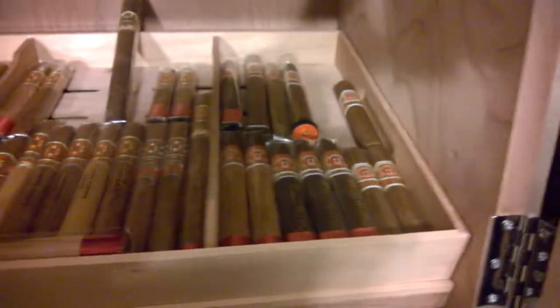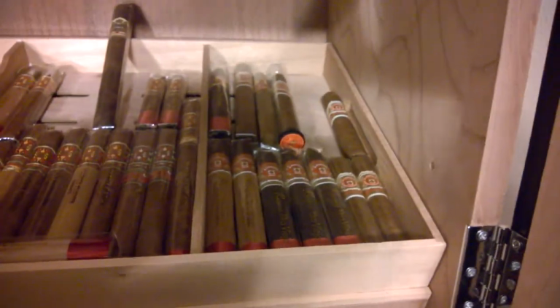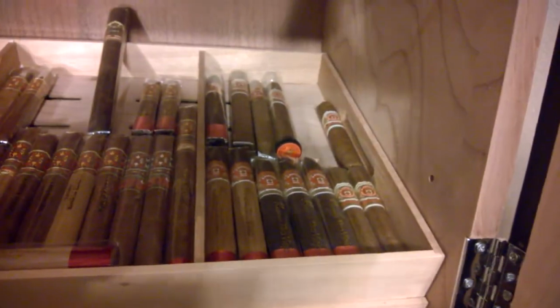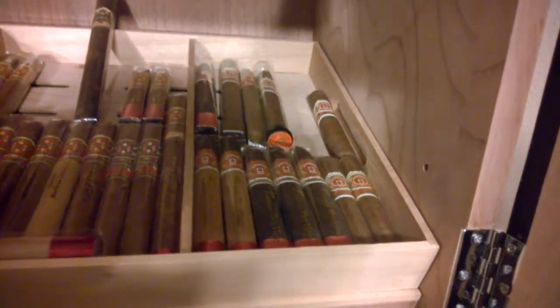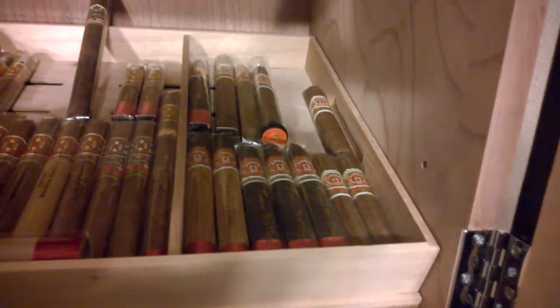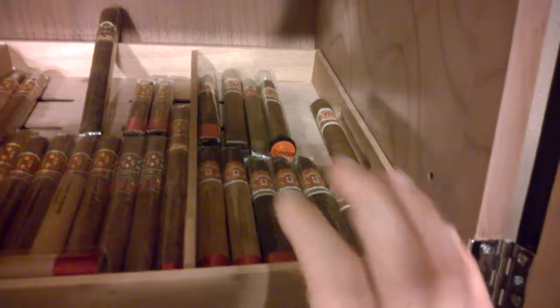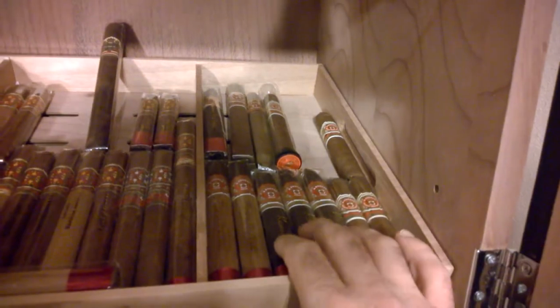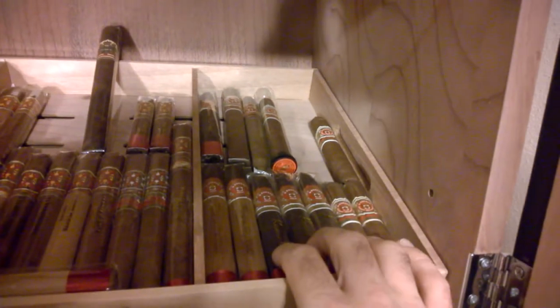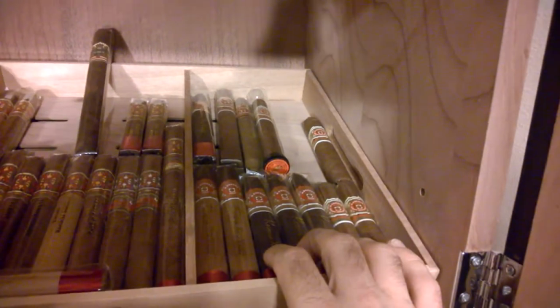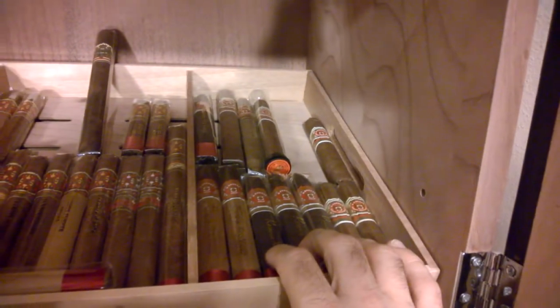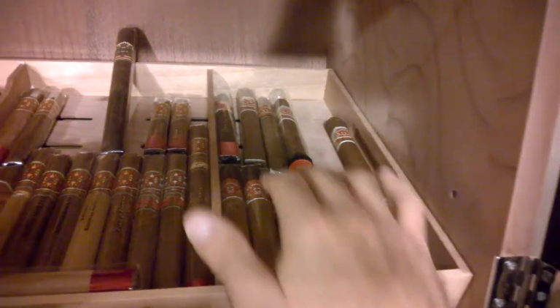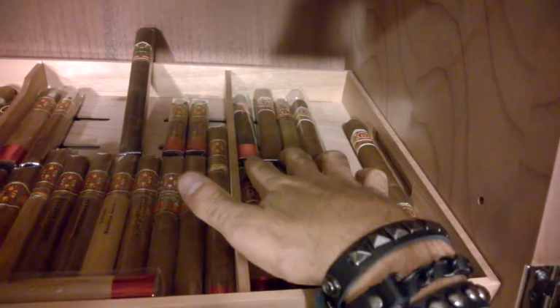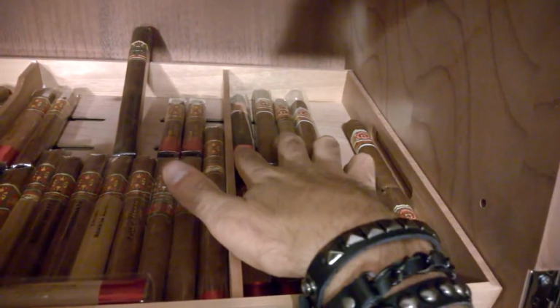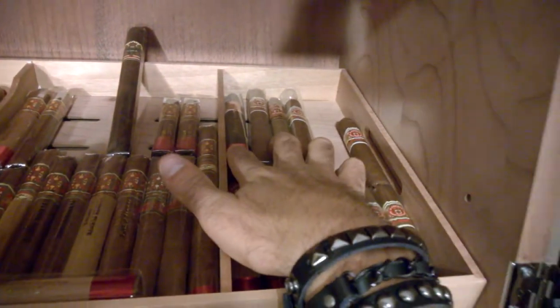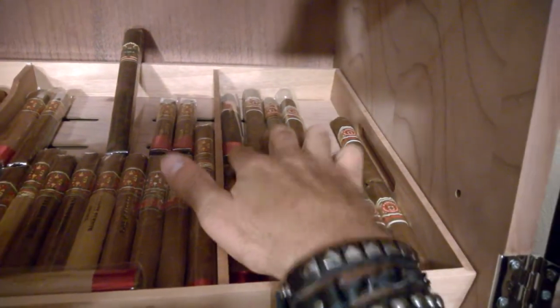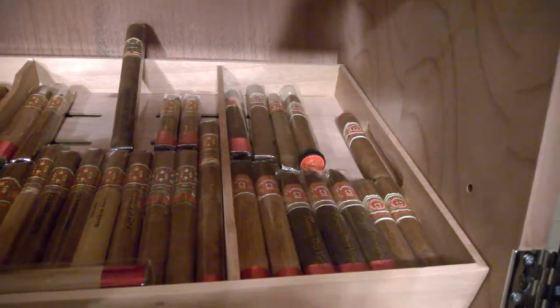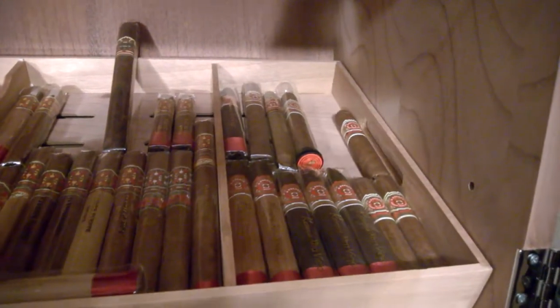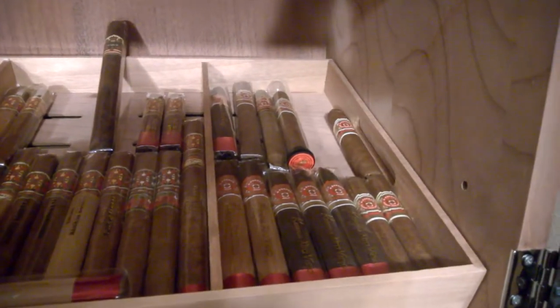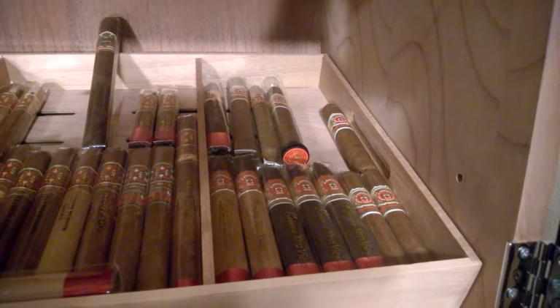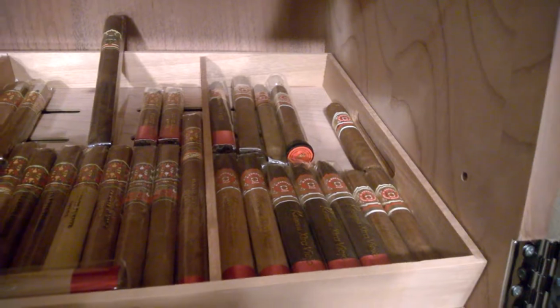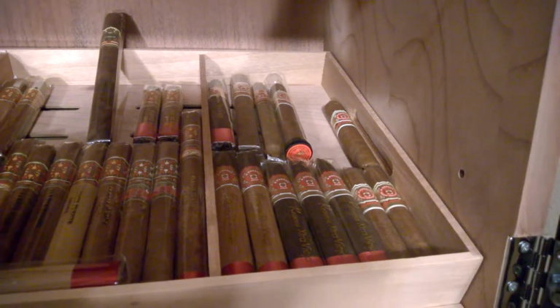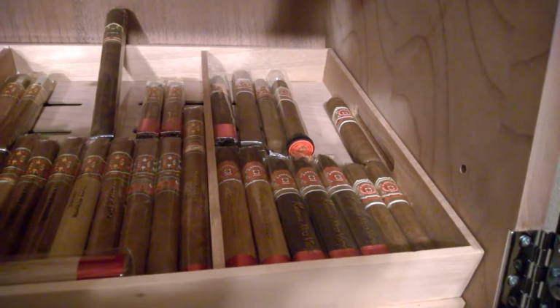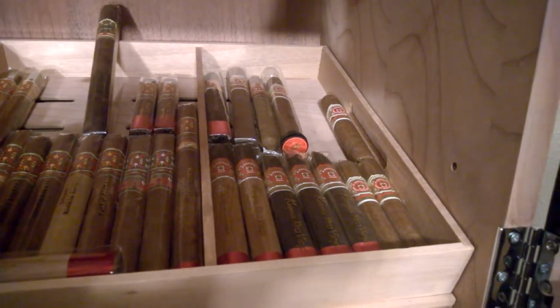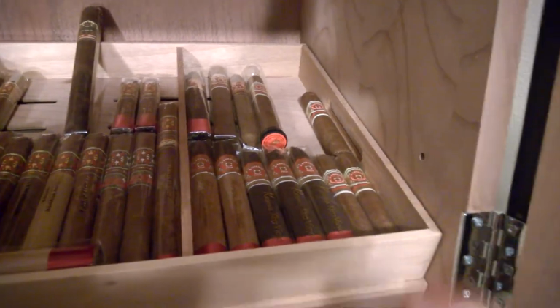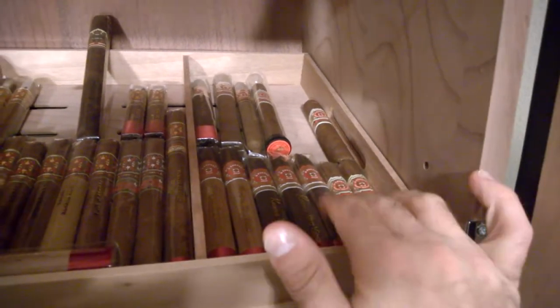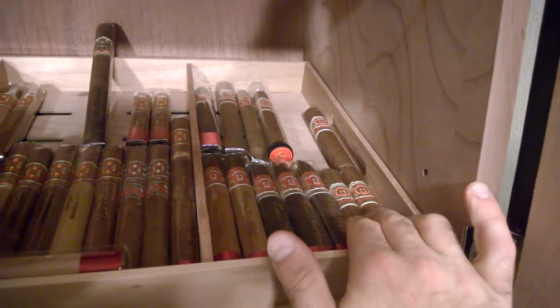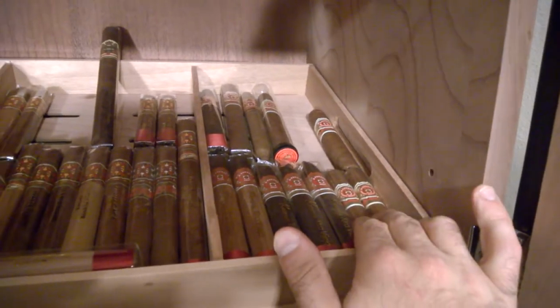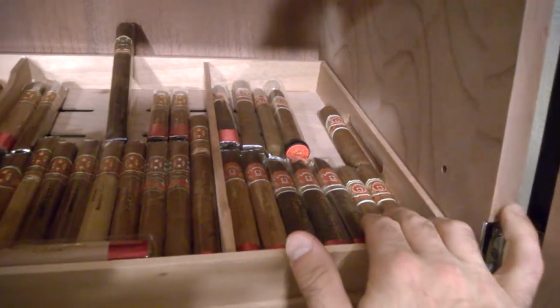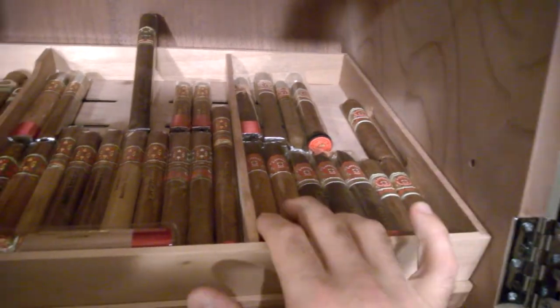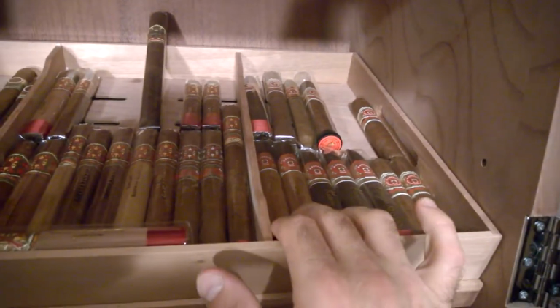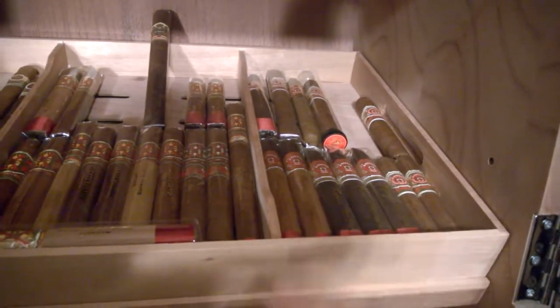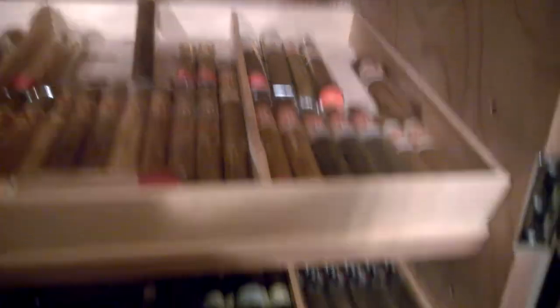Over here I've got some more Fuentes. I got my Añejo Sharks from last year, I got a 2012 Añejo Shark. I got some Rosado Sun-Grown Magnums and some more Añejos right here.